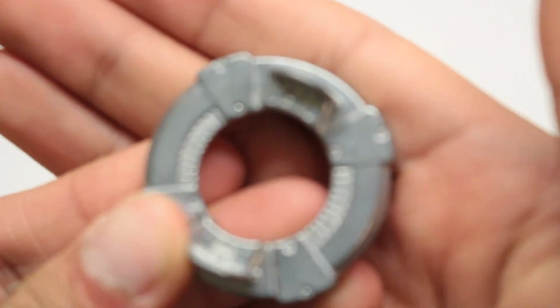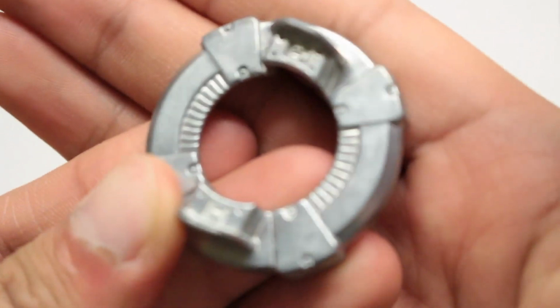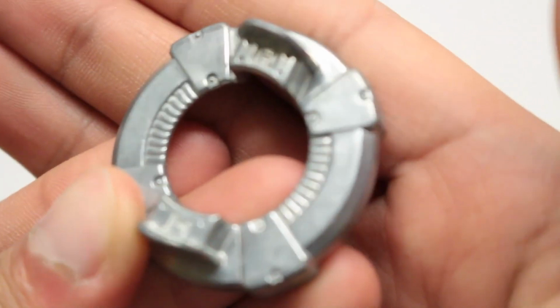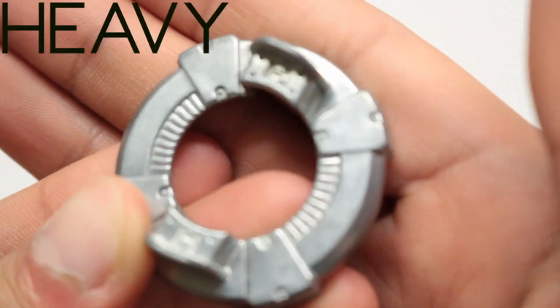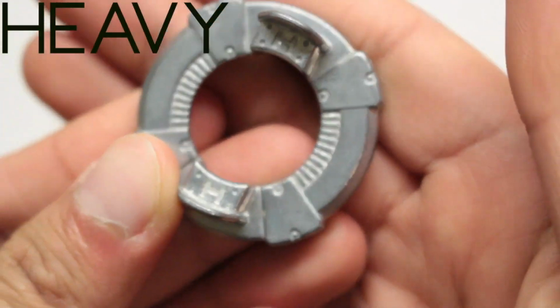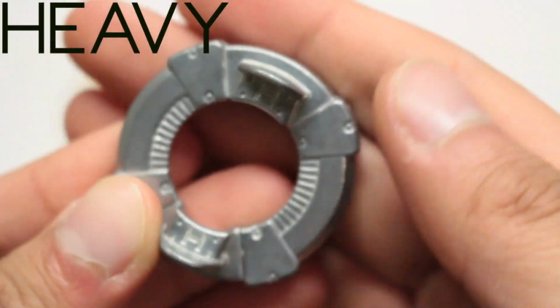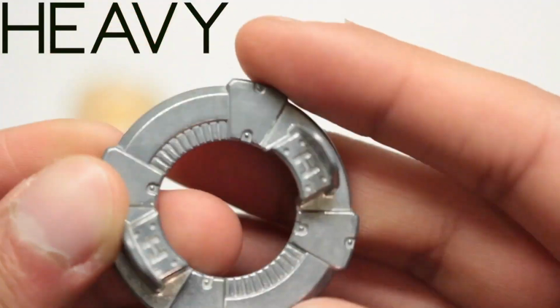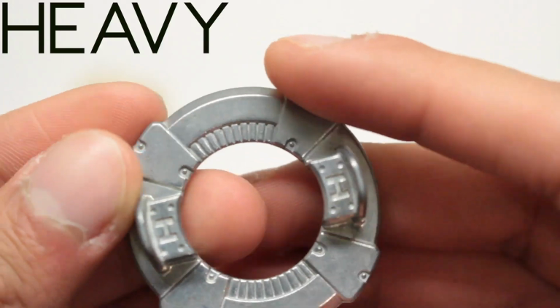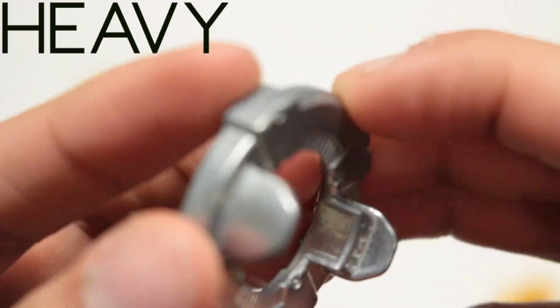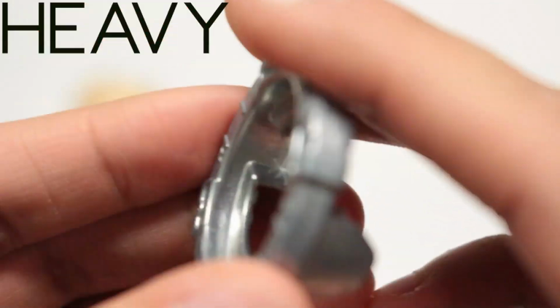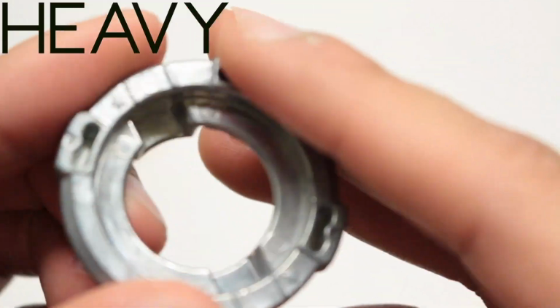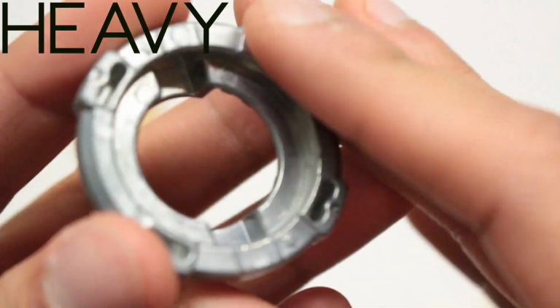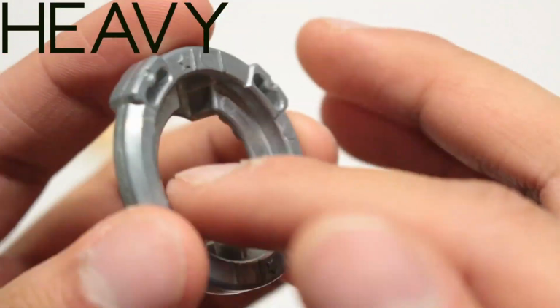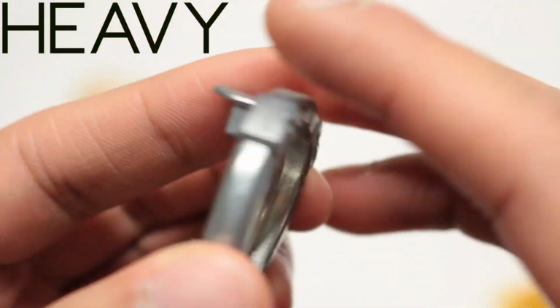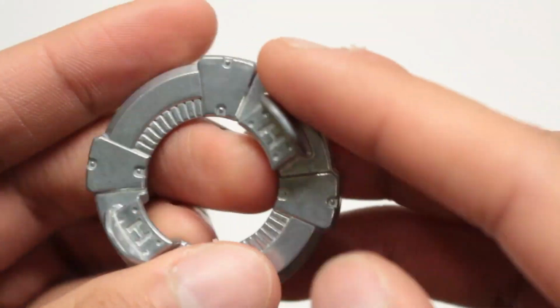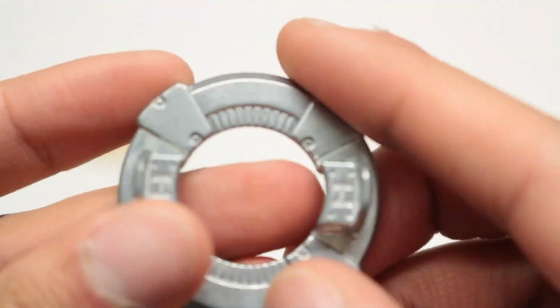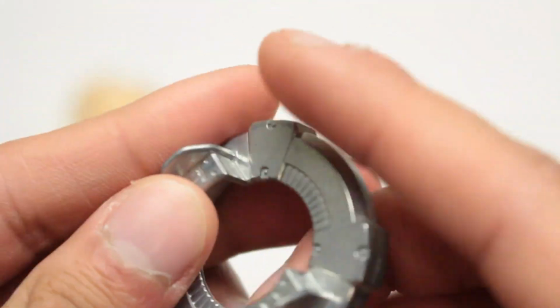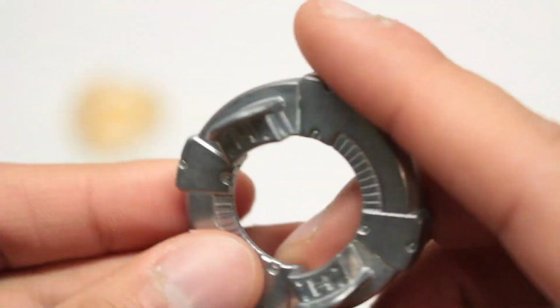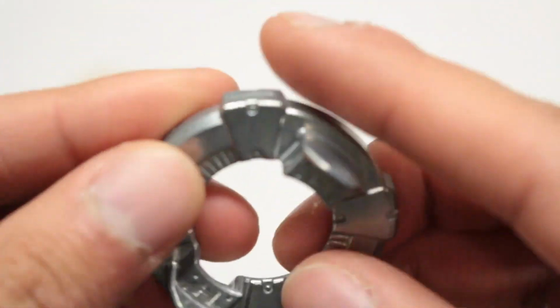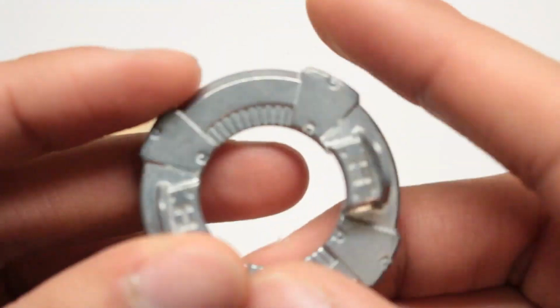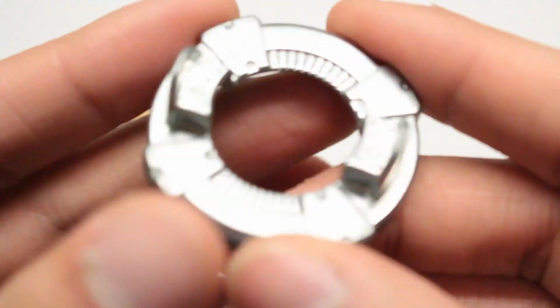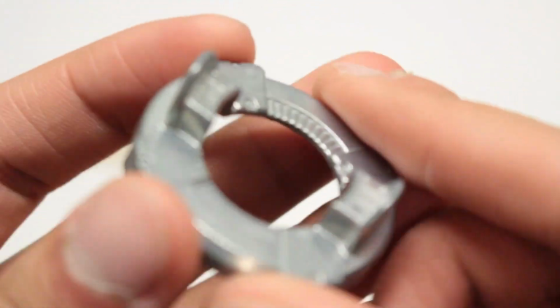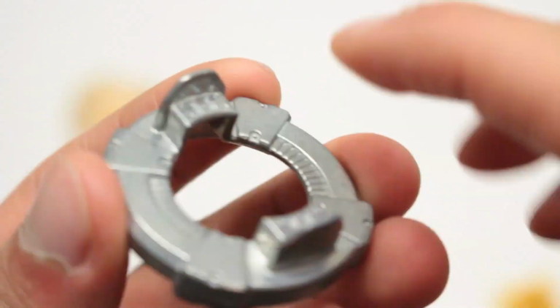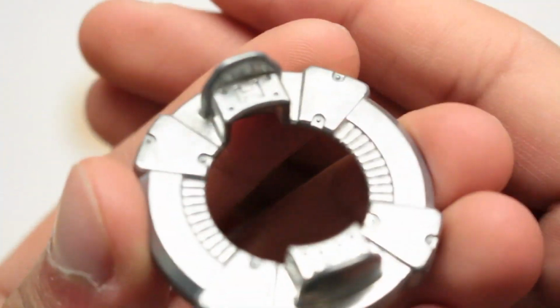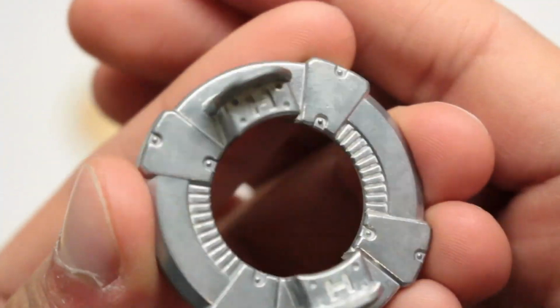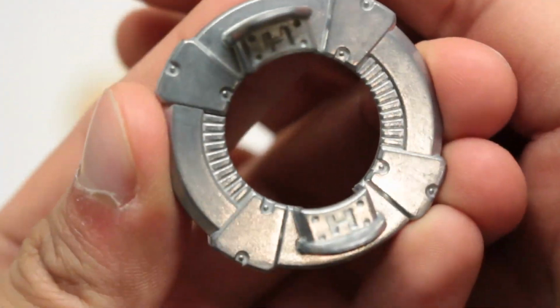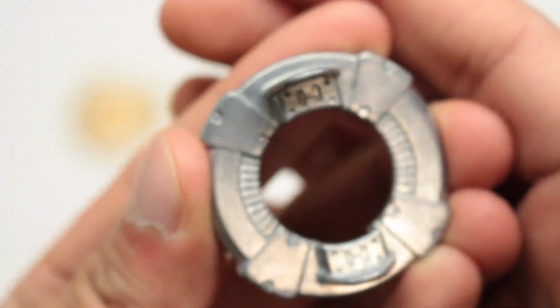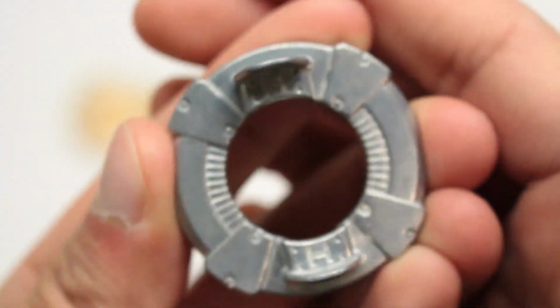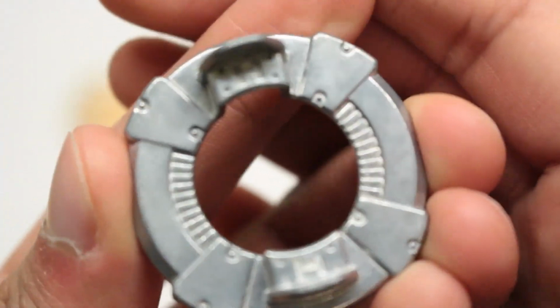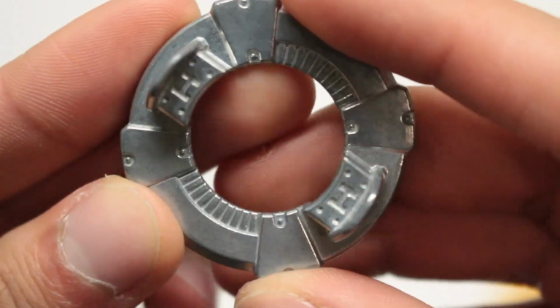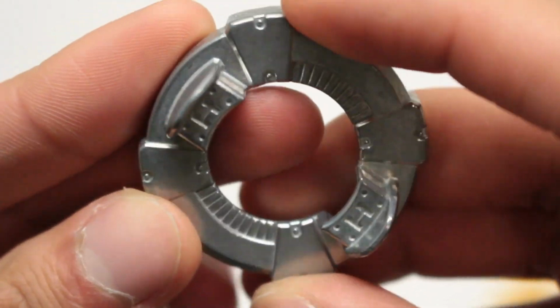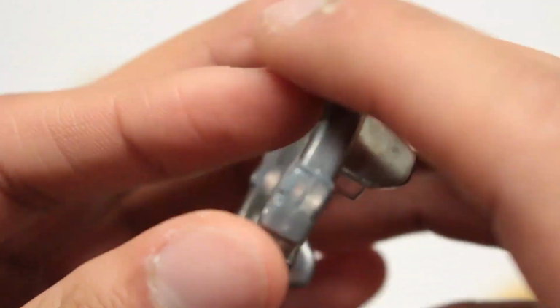Next up is Heavy. I've been meaning to get another one of these for a while. Heavy is probably the best disc to use on any burst combo. Very nice.